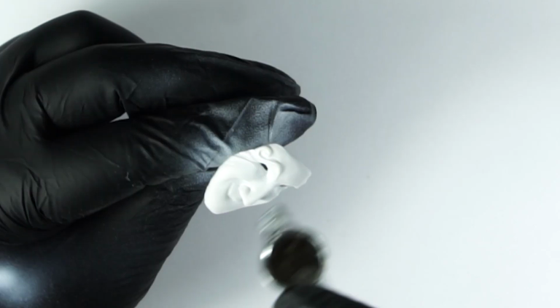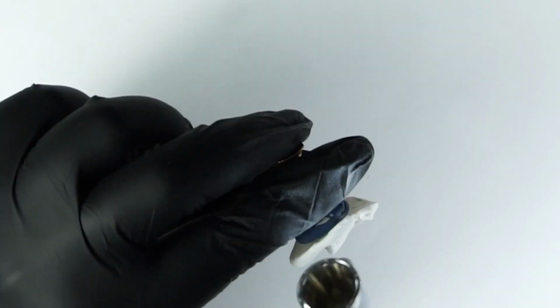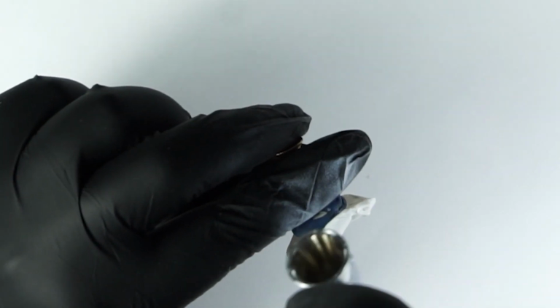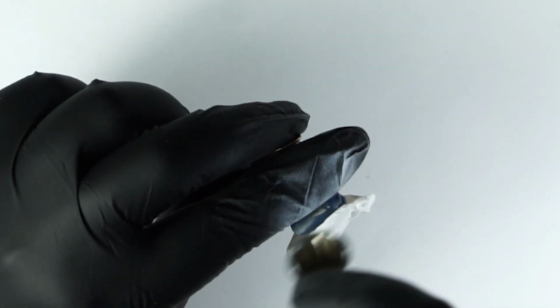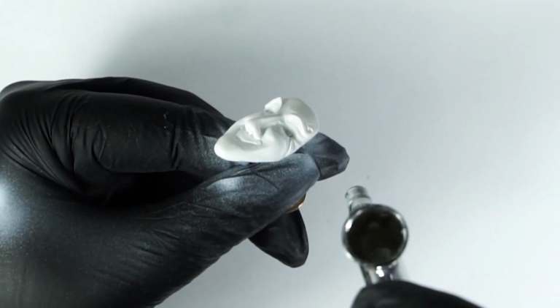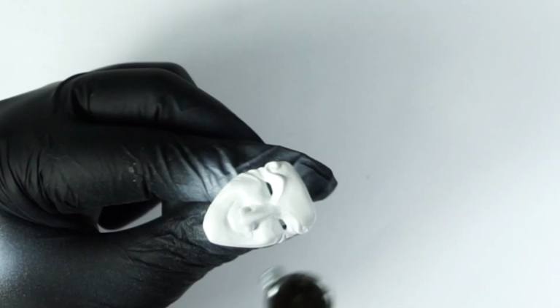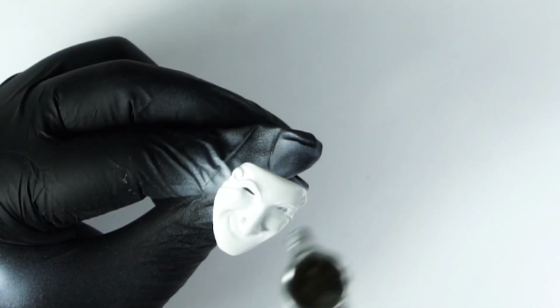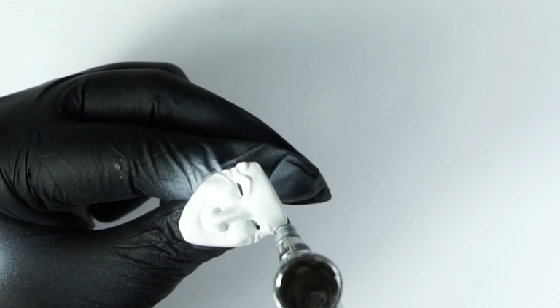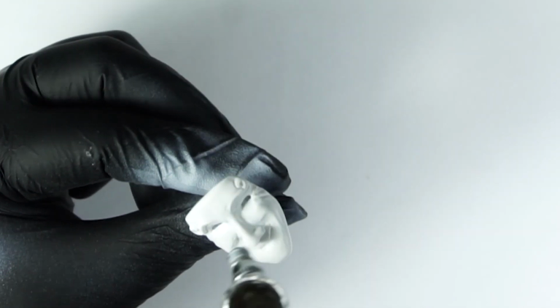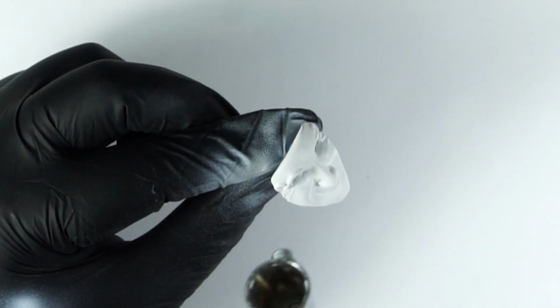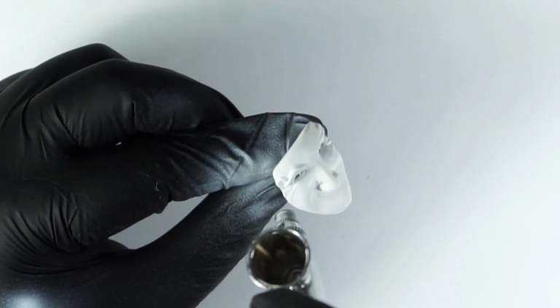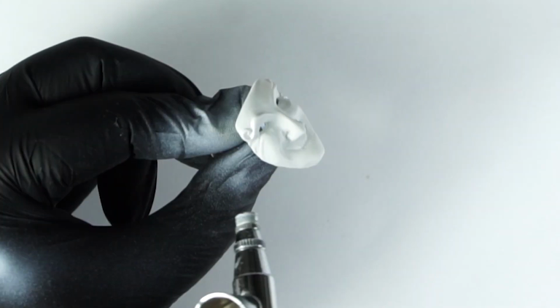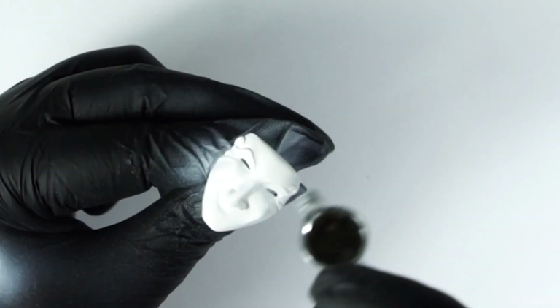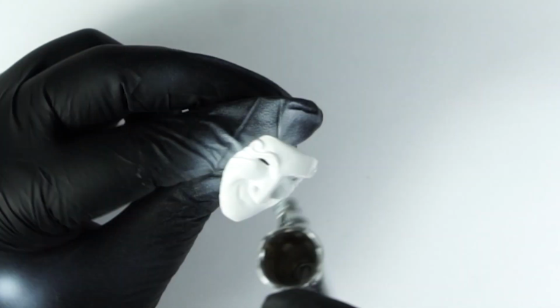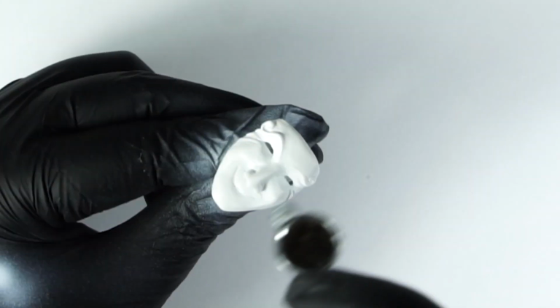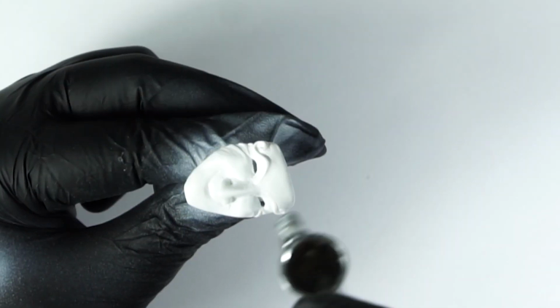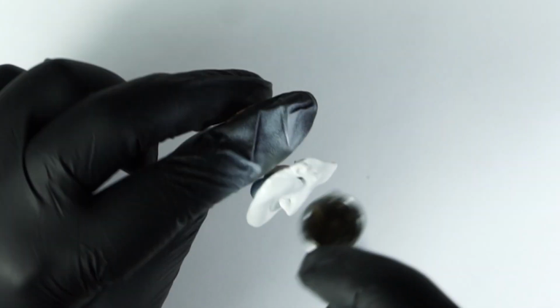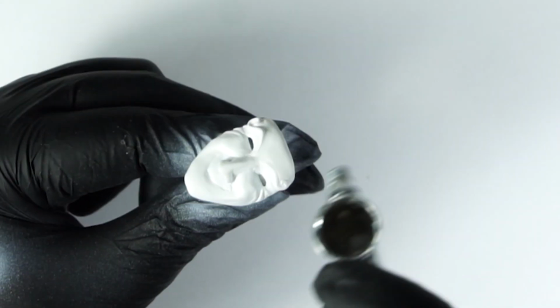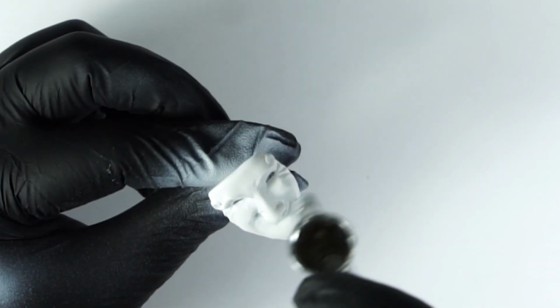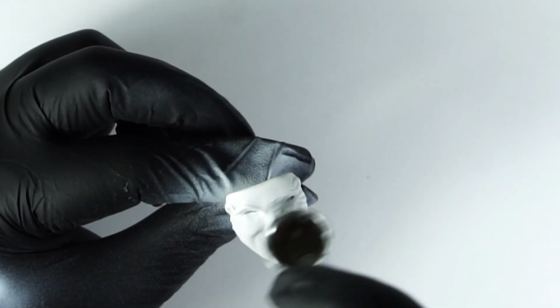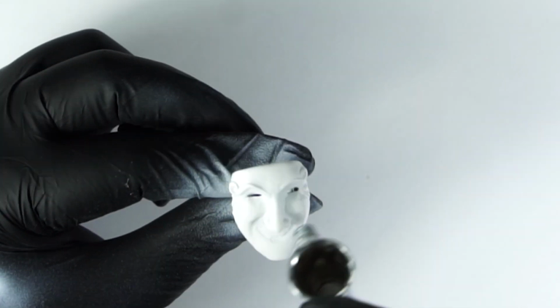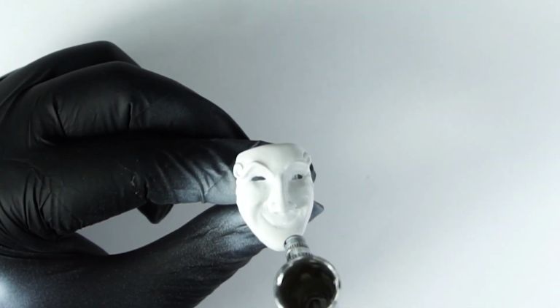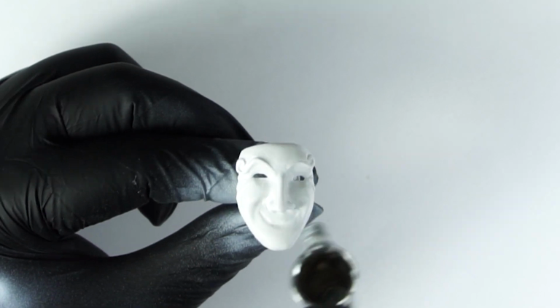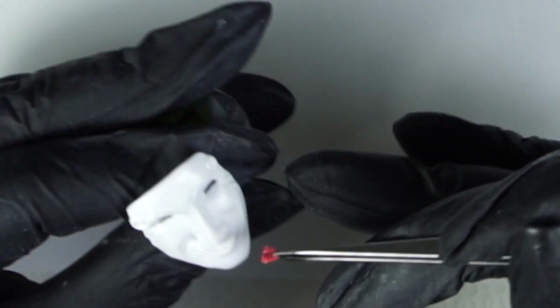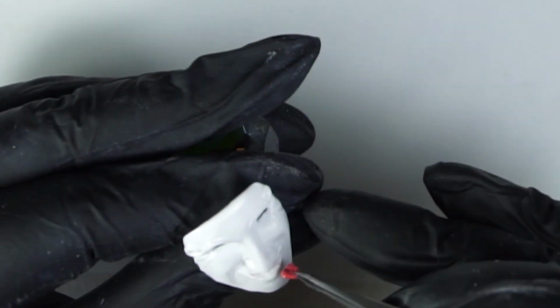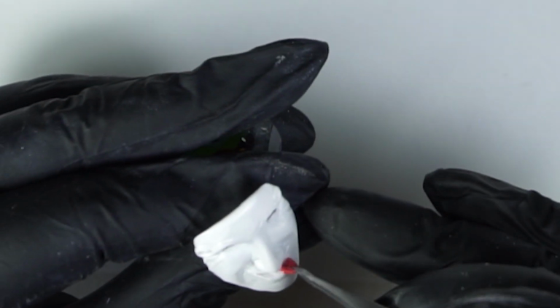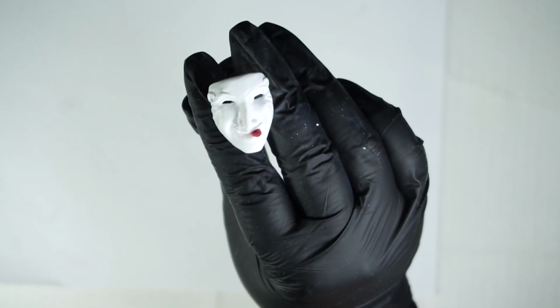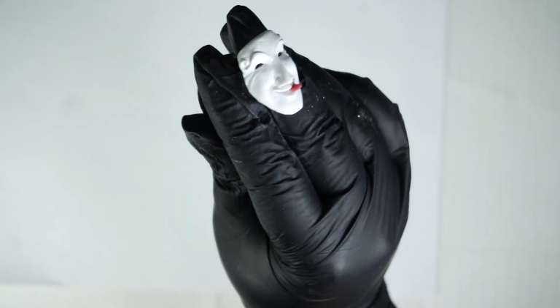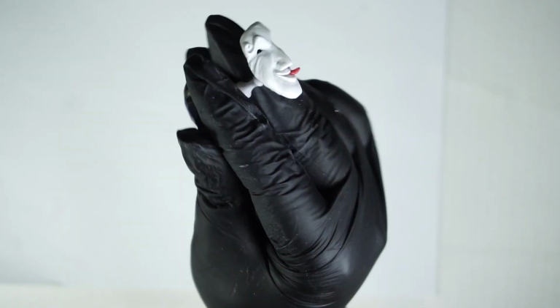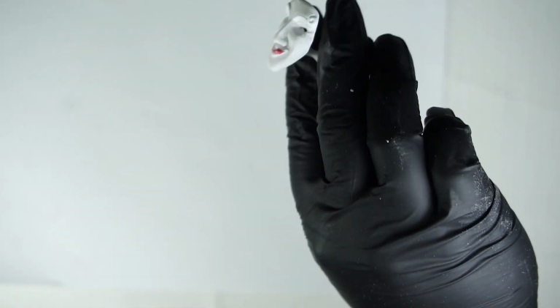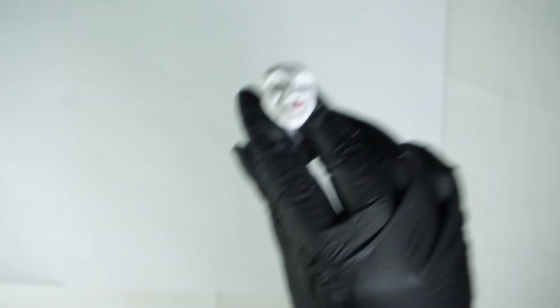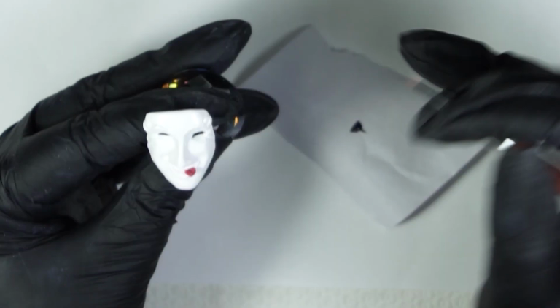Let's not forget about the aerograph. It helps us to create a thin layer of white color — it's the easiest part right now. Let's paint.